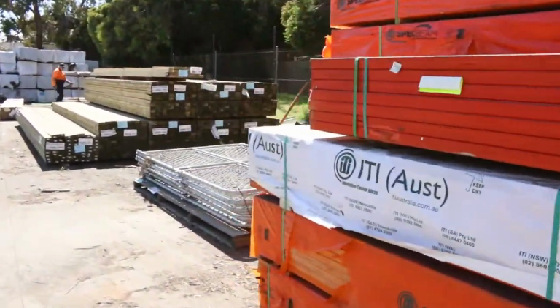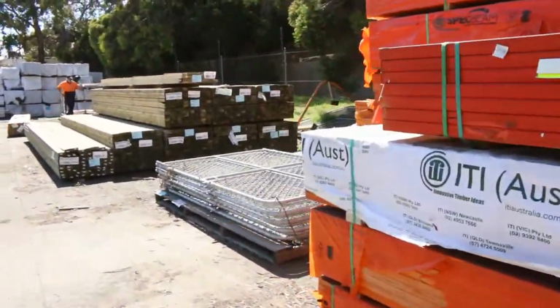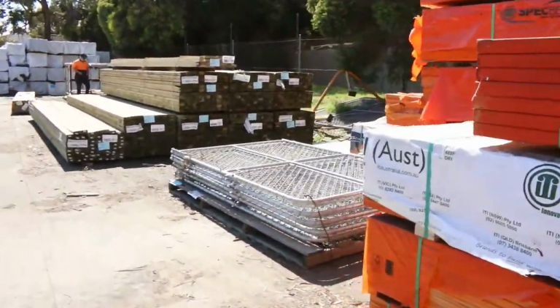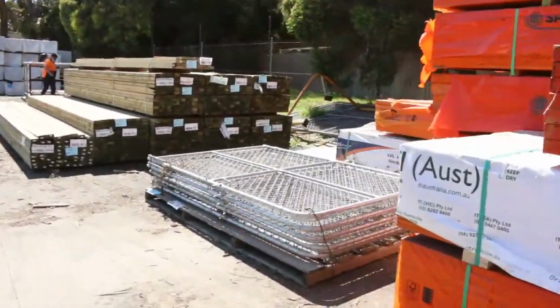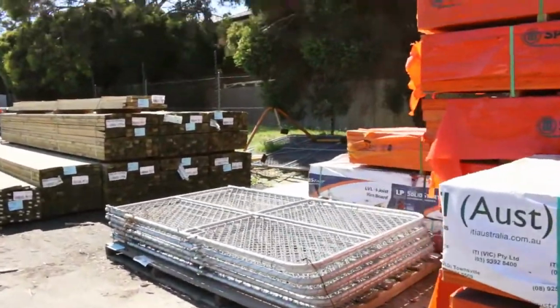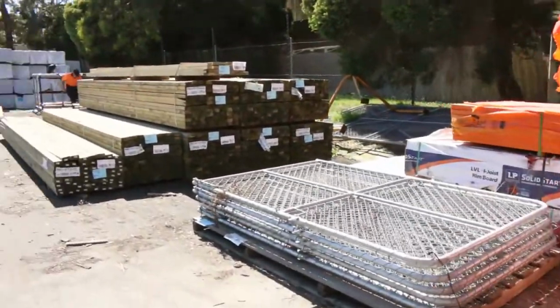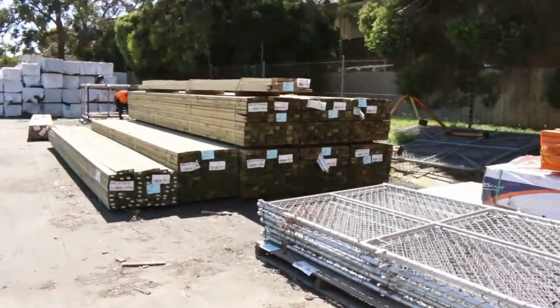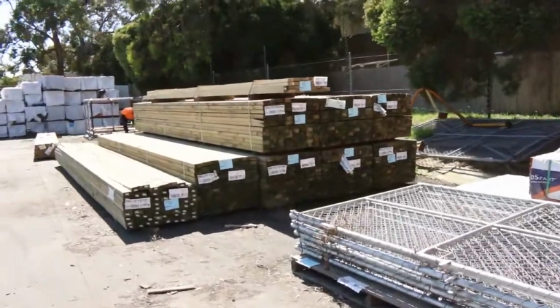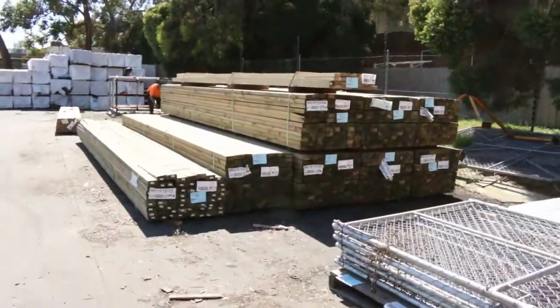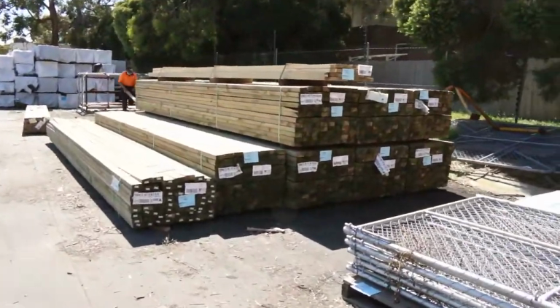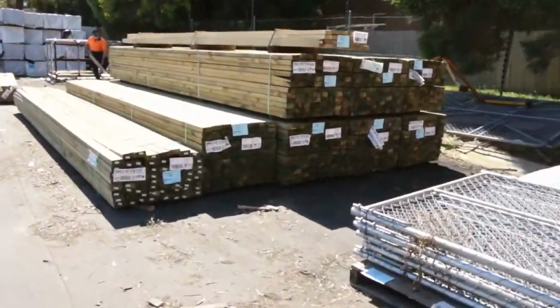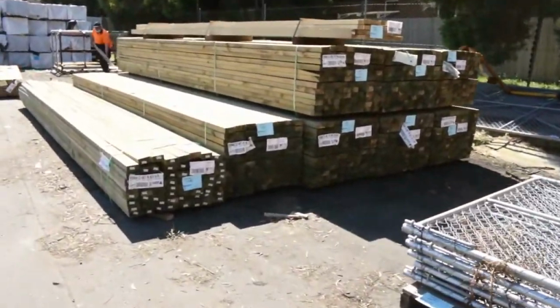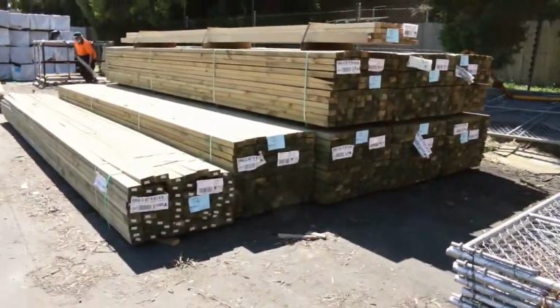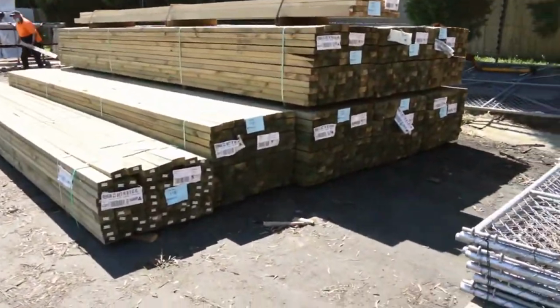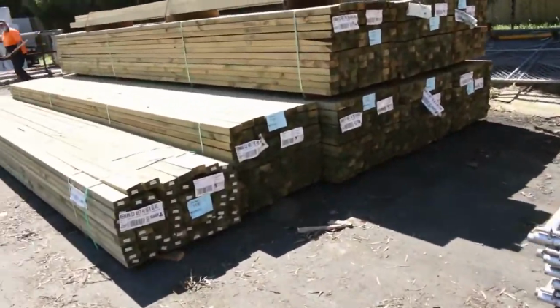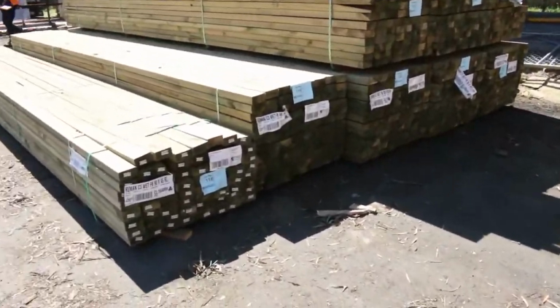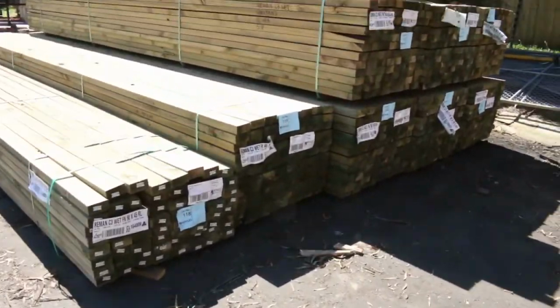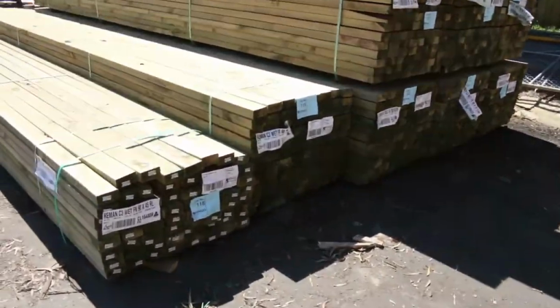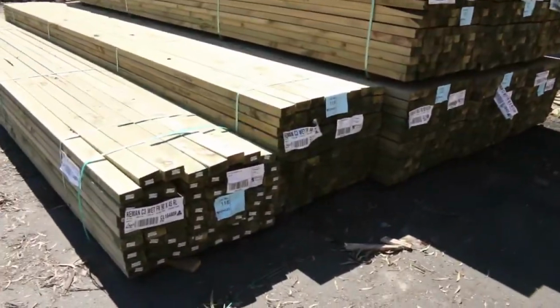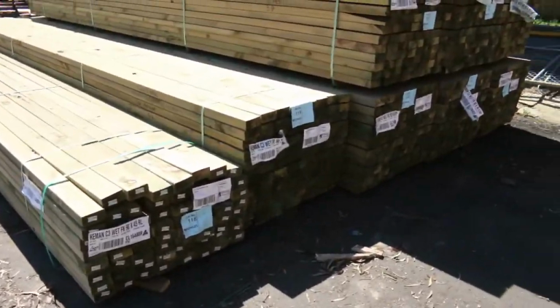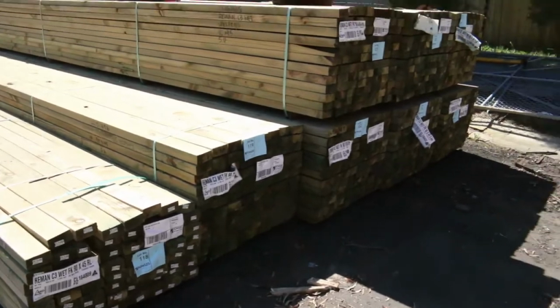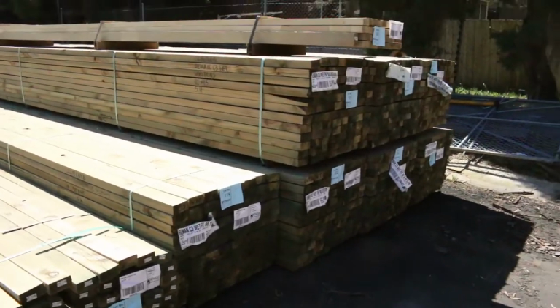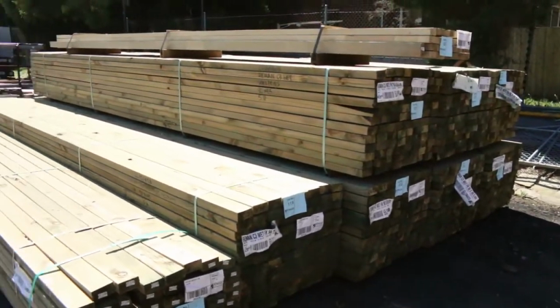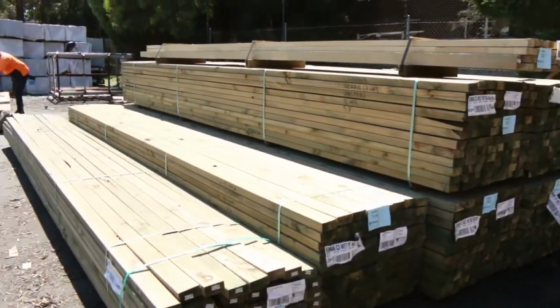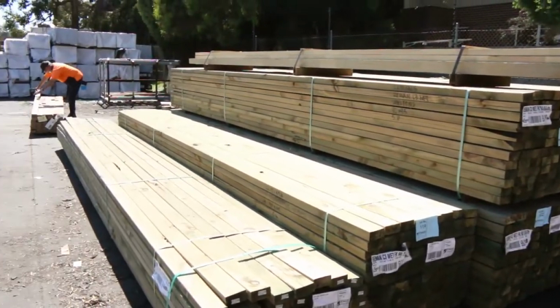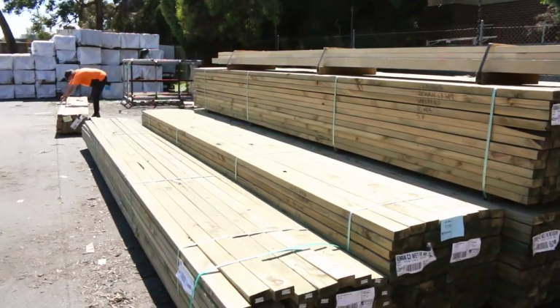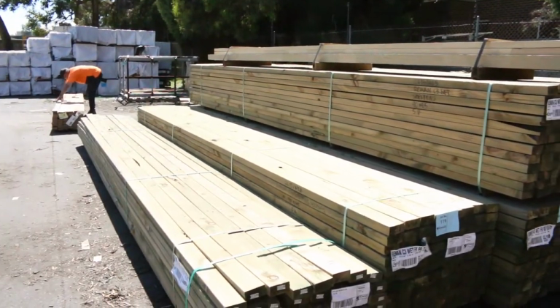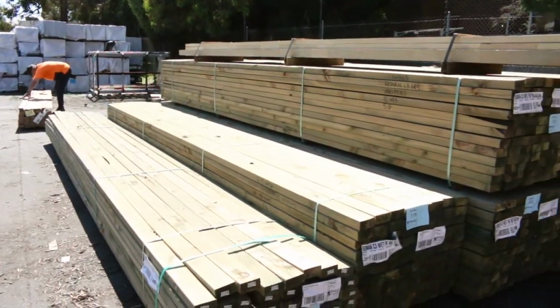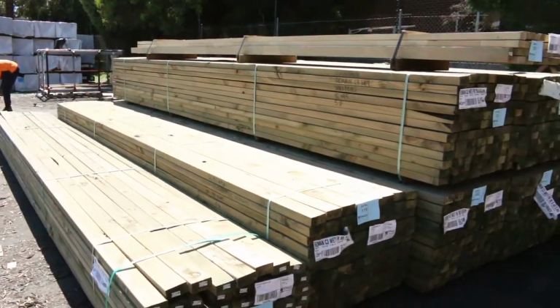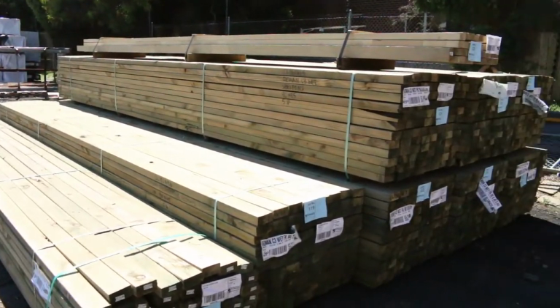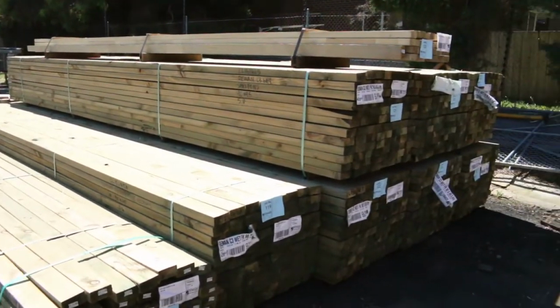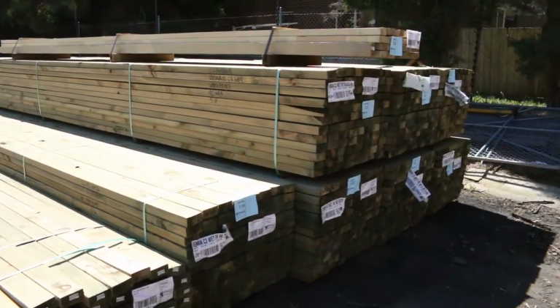A bit more treated pine as well — 90 by 45 in 6.0s and 5.4s. Also got a pack of 70 by 35 up the top there.